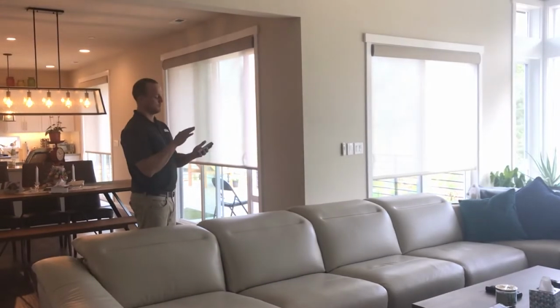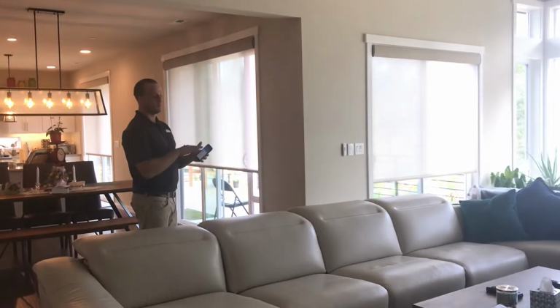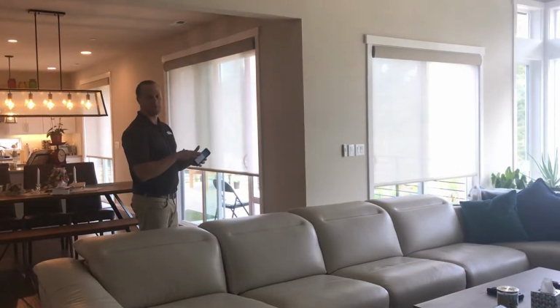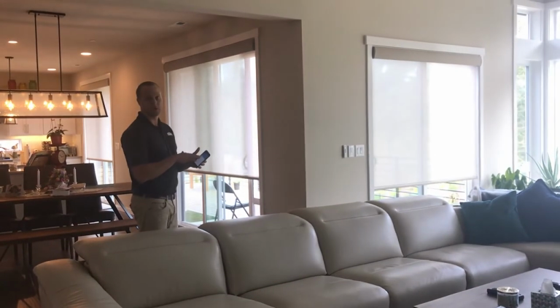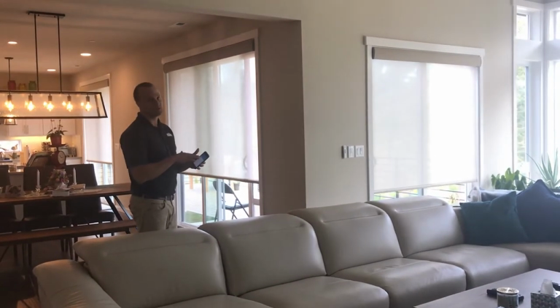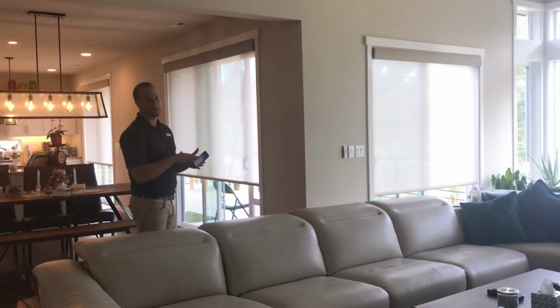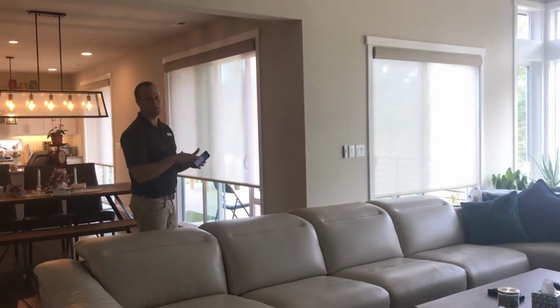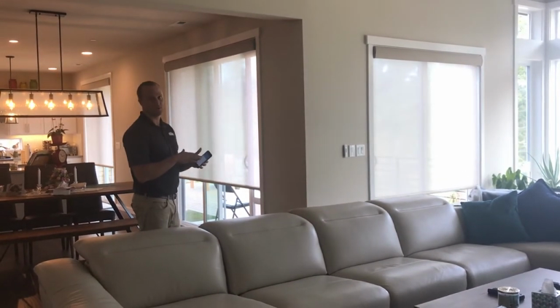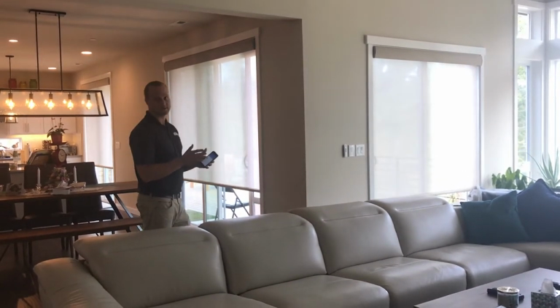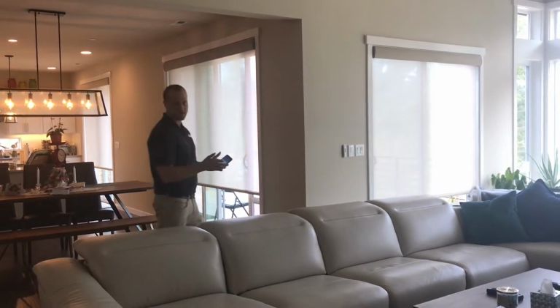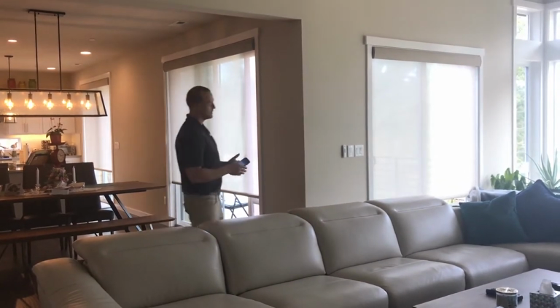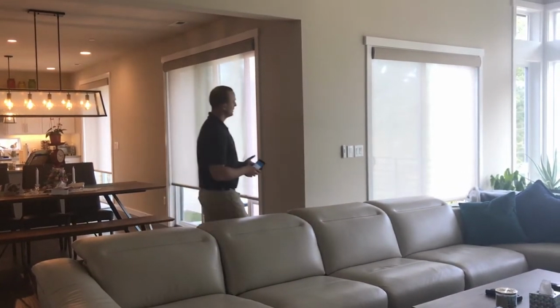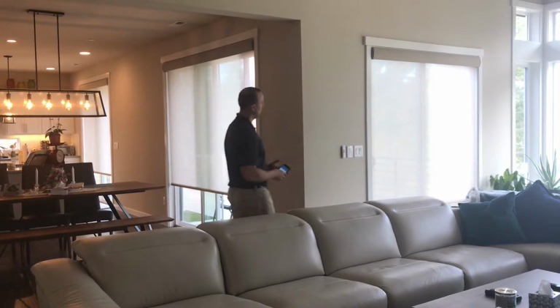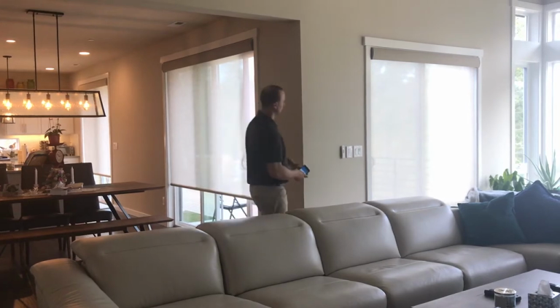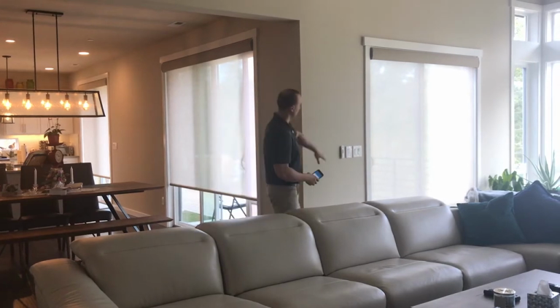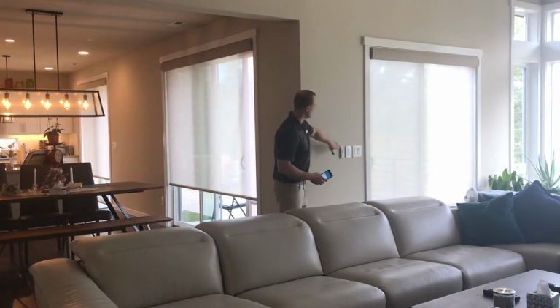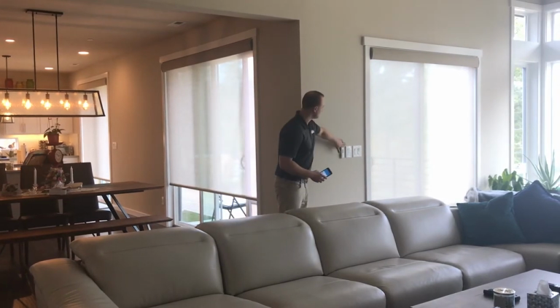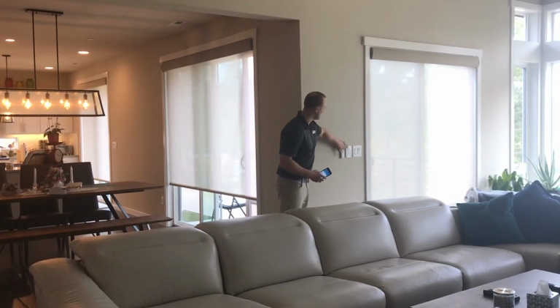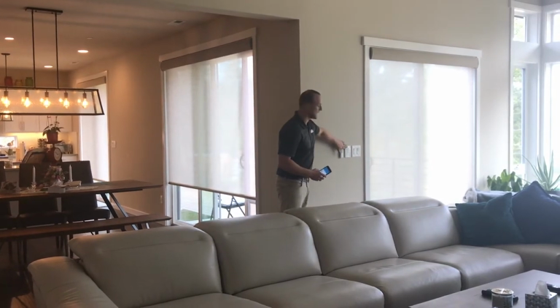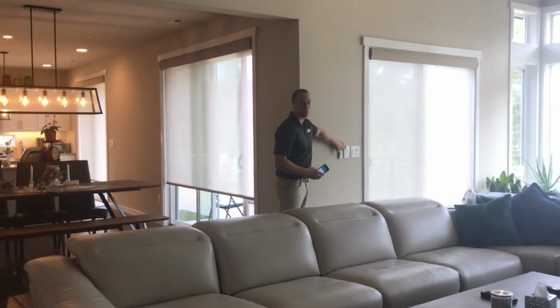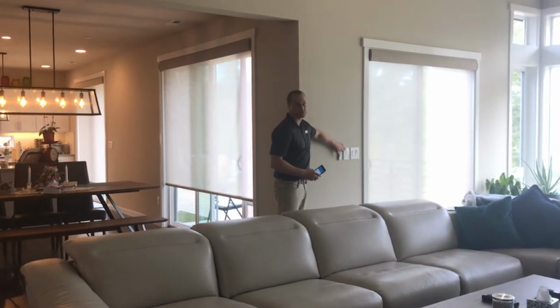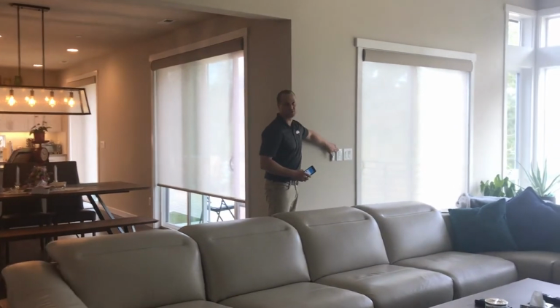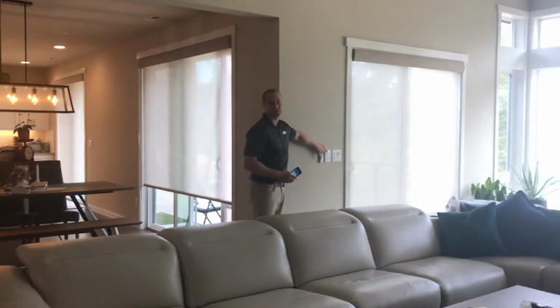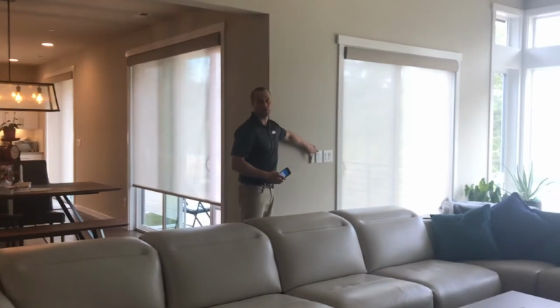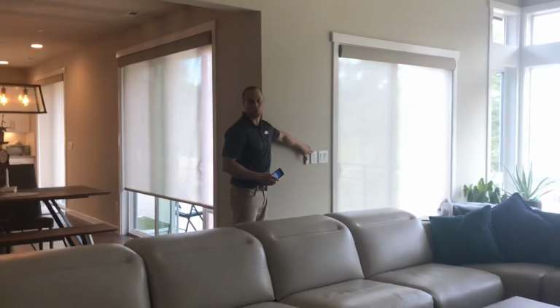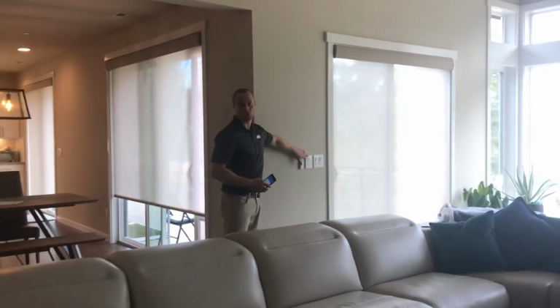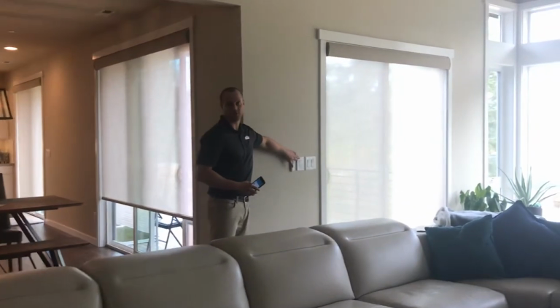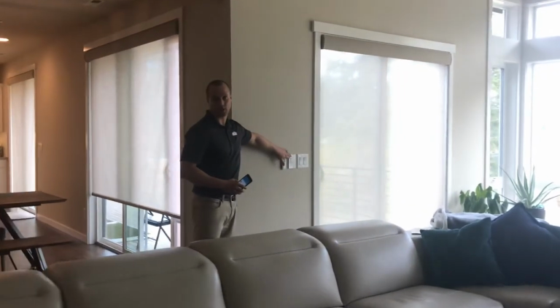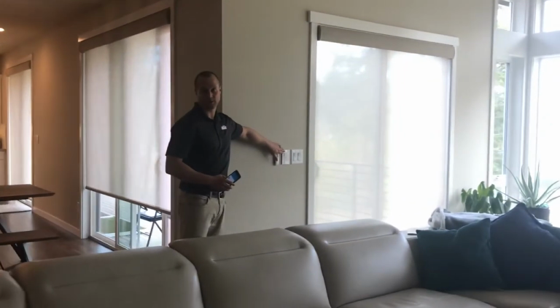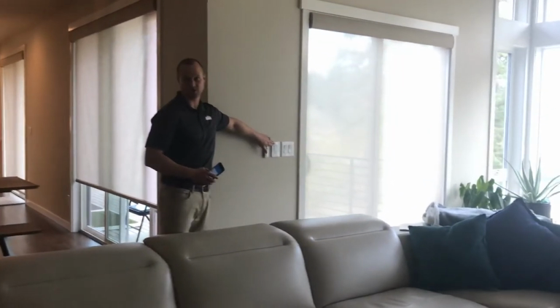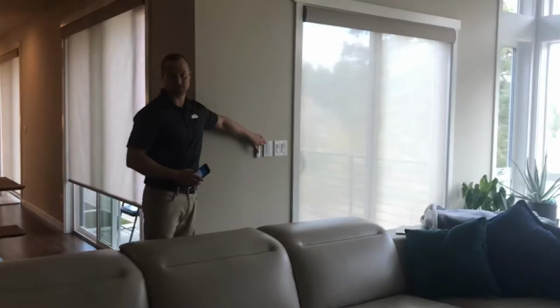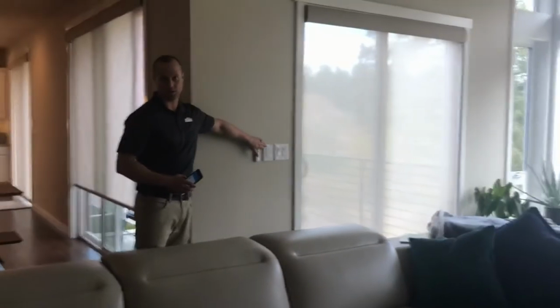If you're not big on using an app on your phone, that's fine. Really sleek, nice wall switches on your wall also operate the shades as well.